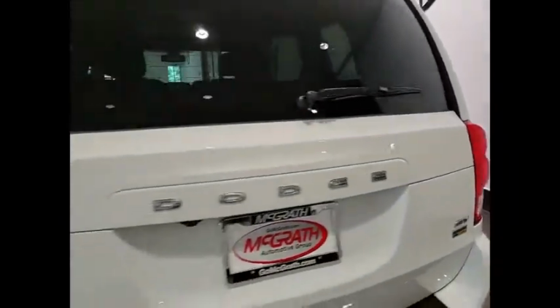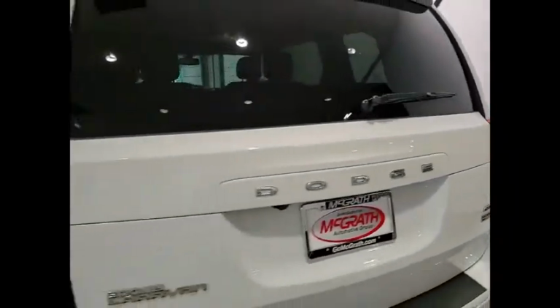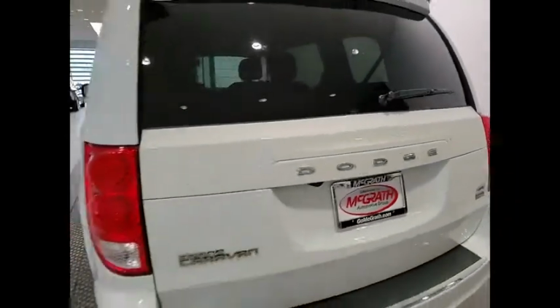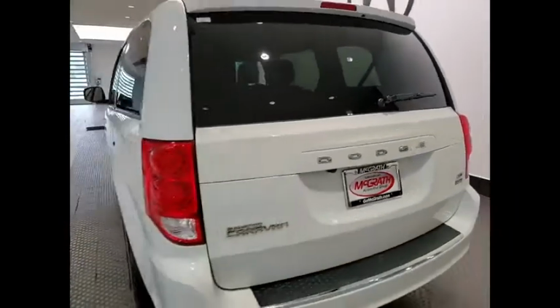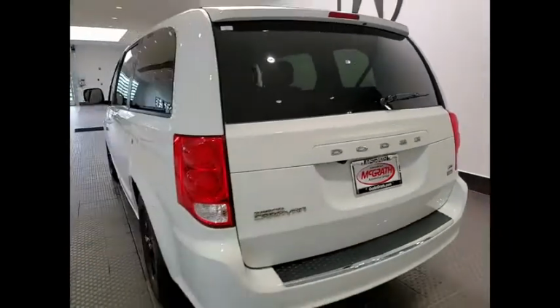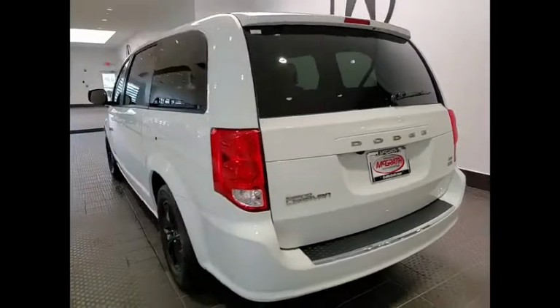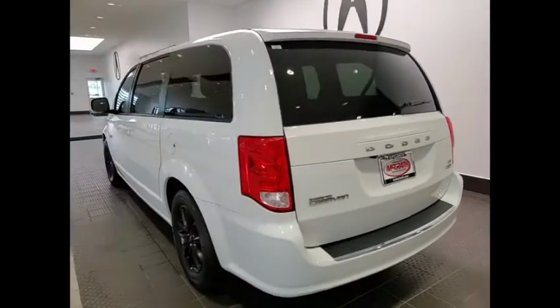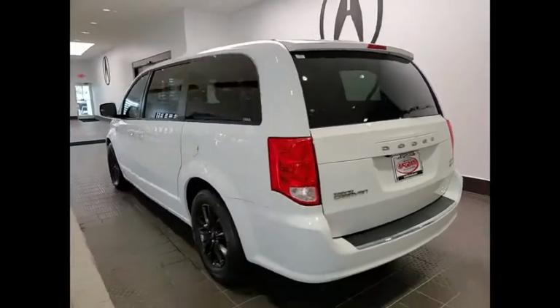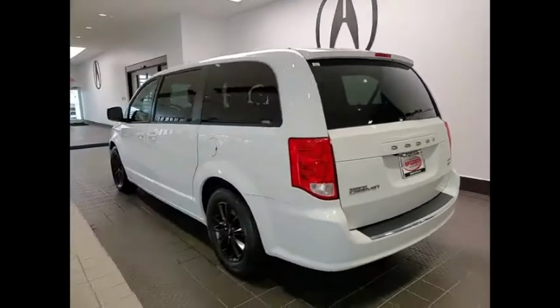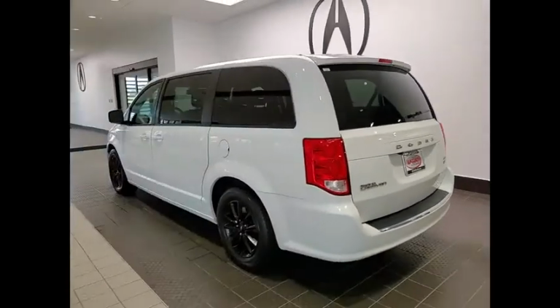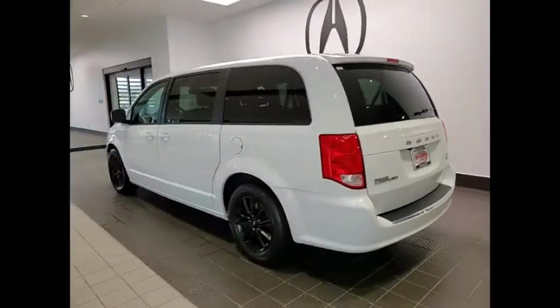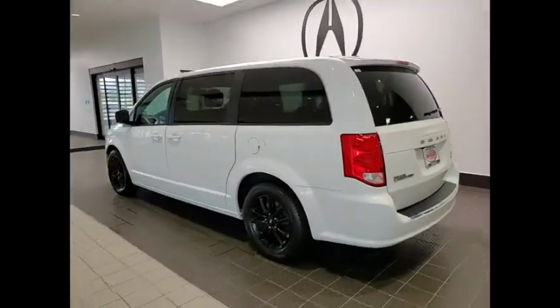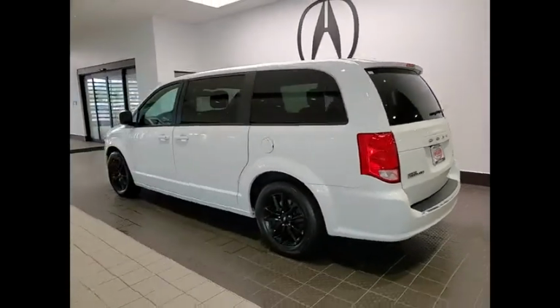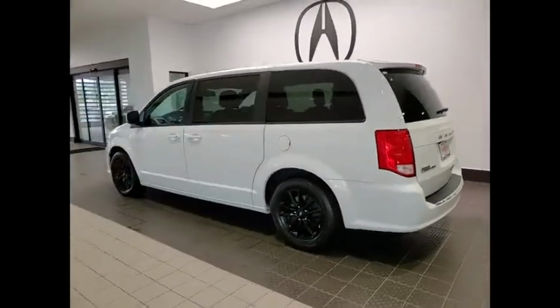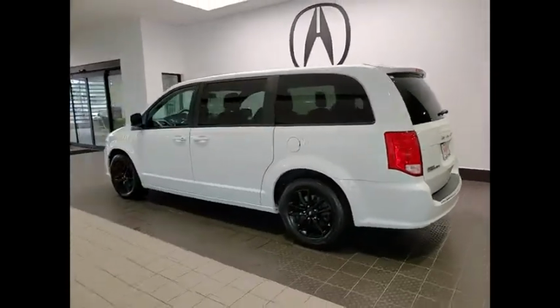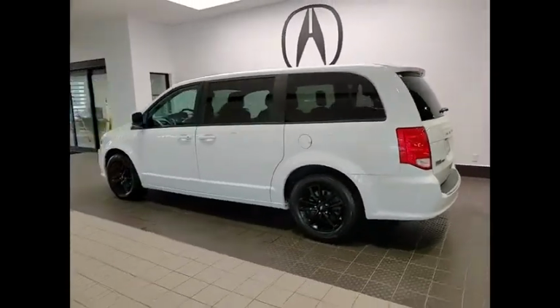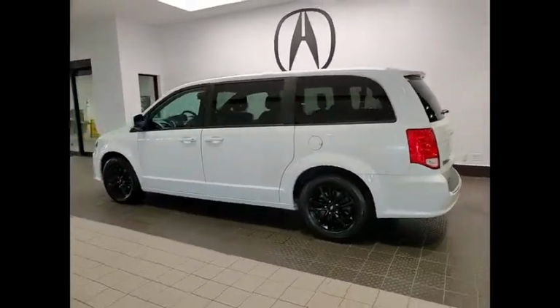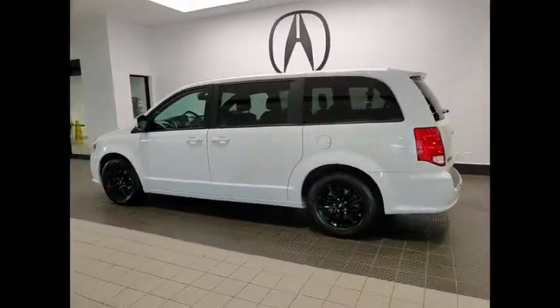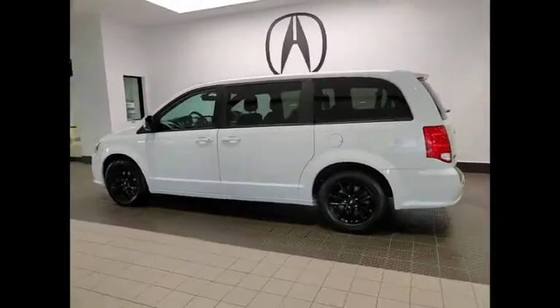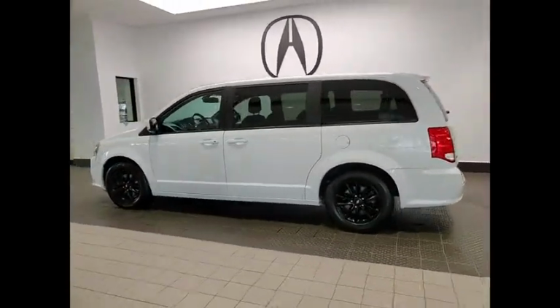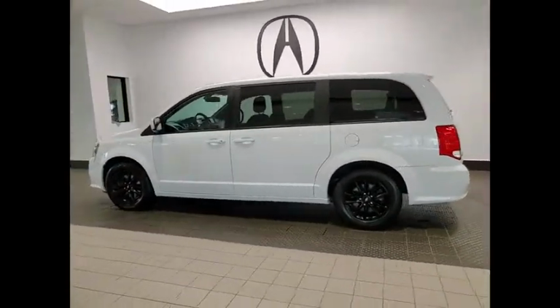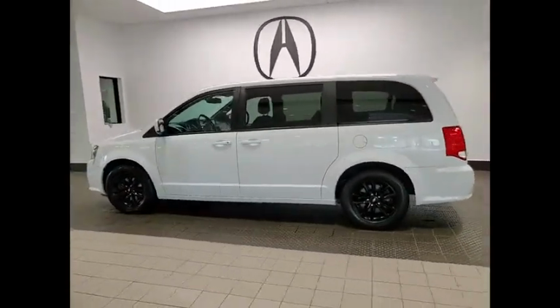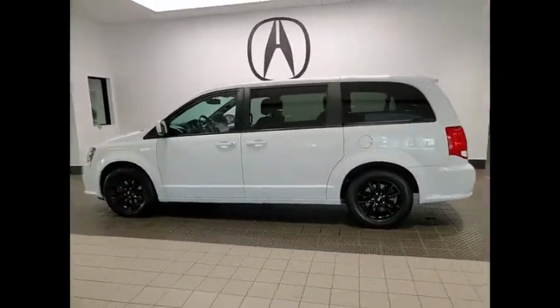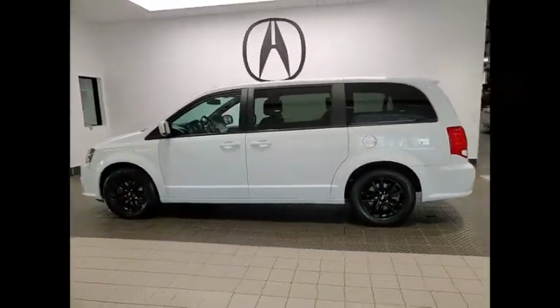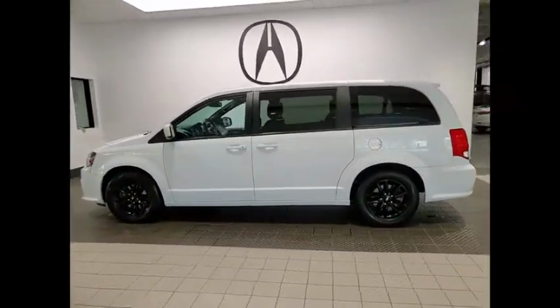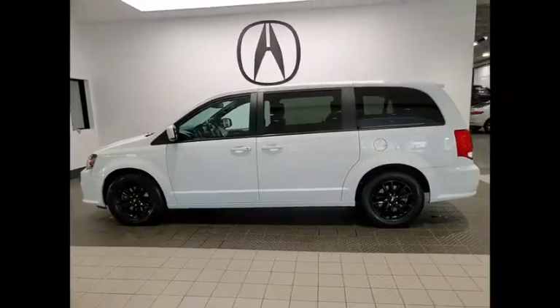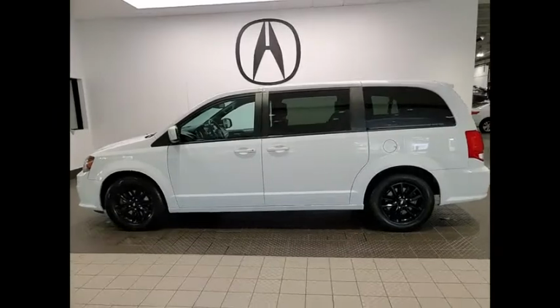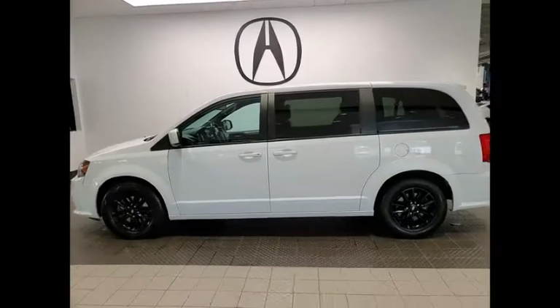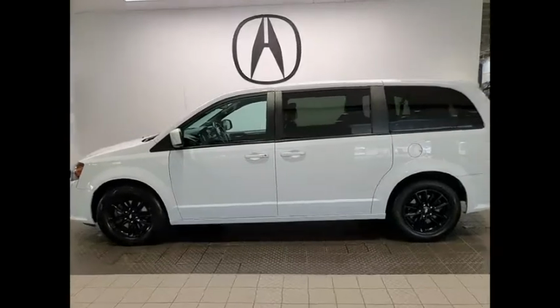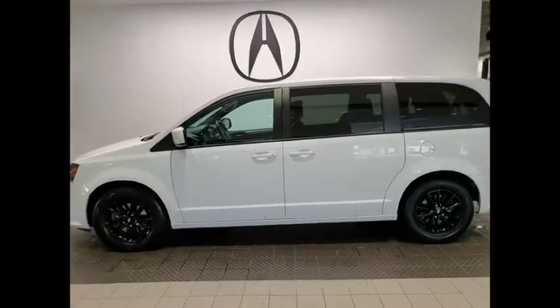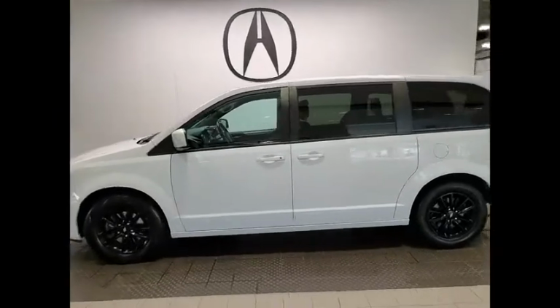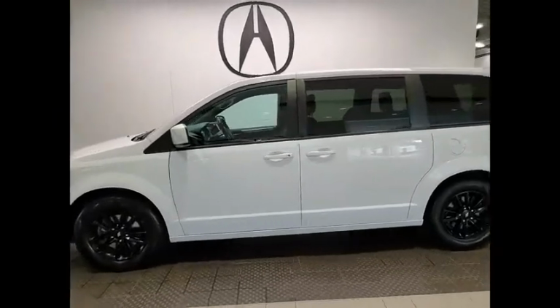Alloy wheels, aluminum wheels, rear spoiler, remote engine start, power liftgate, brake assist, traction control.